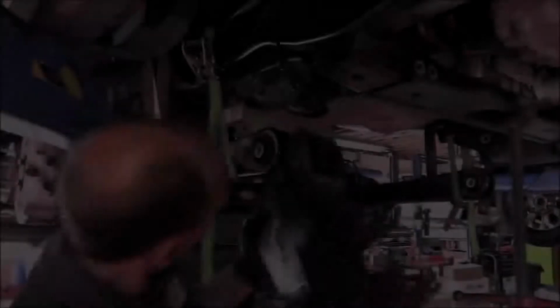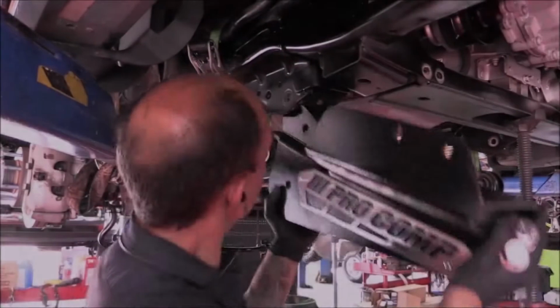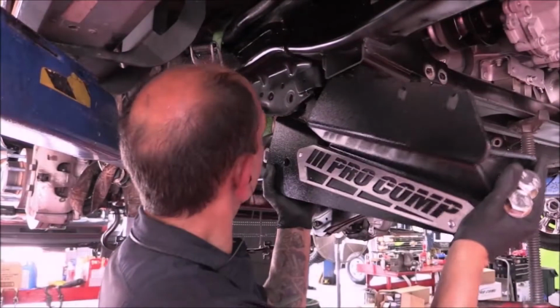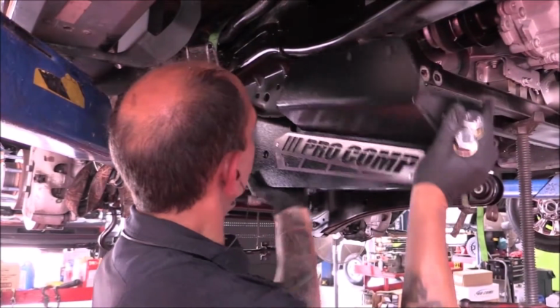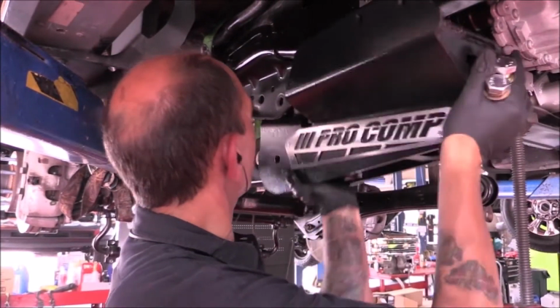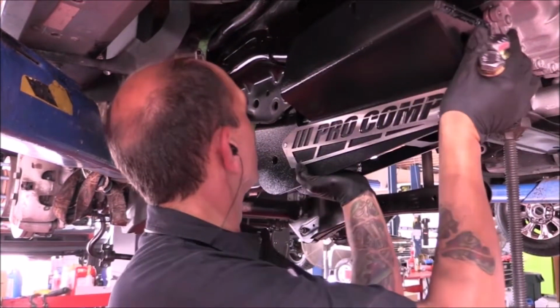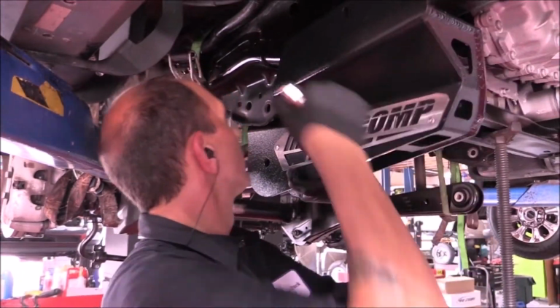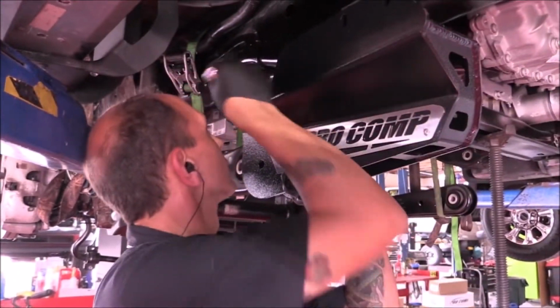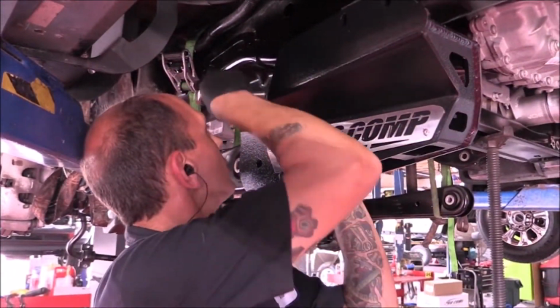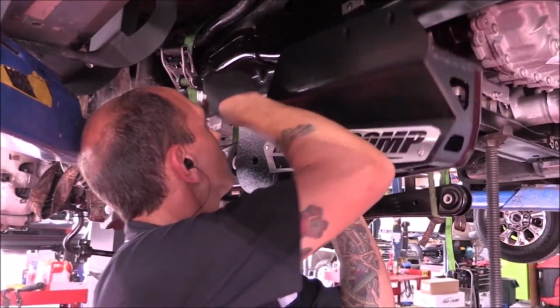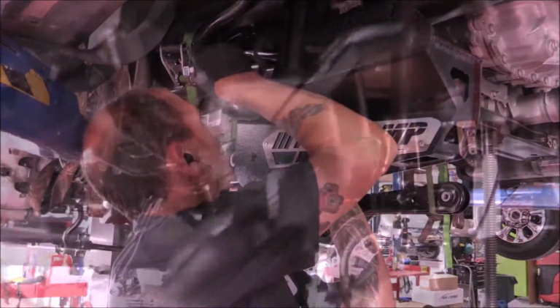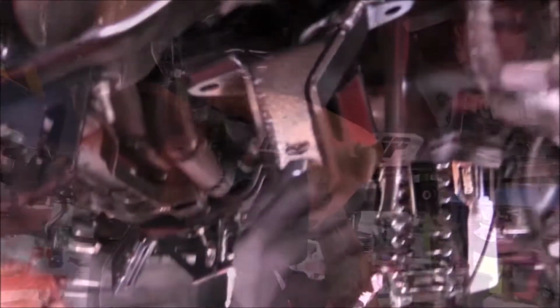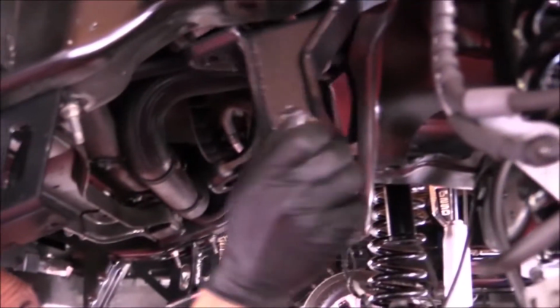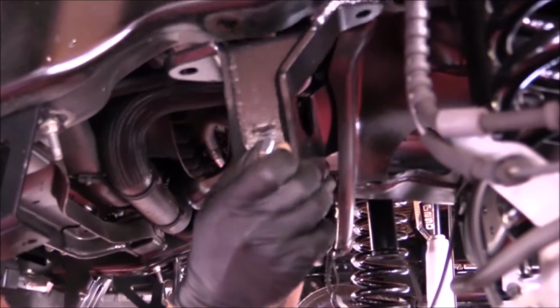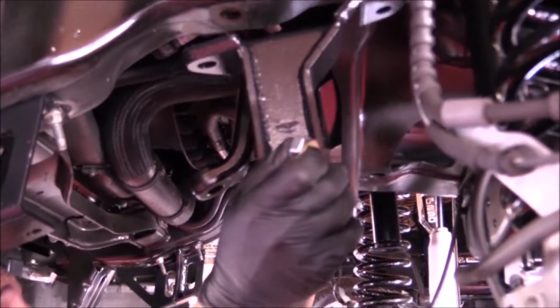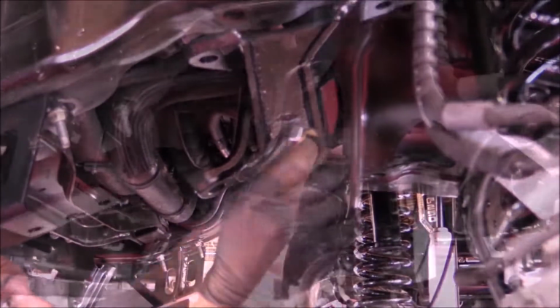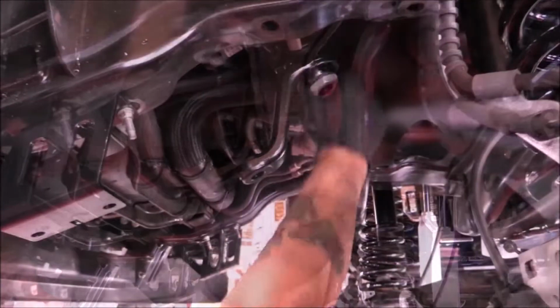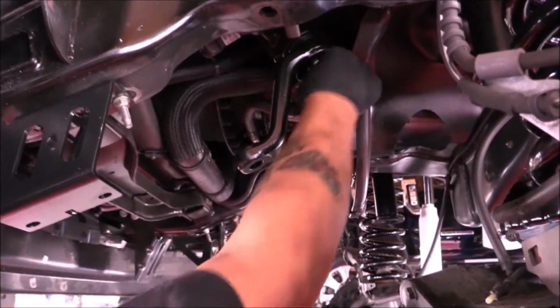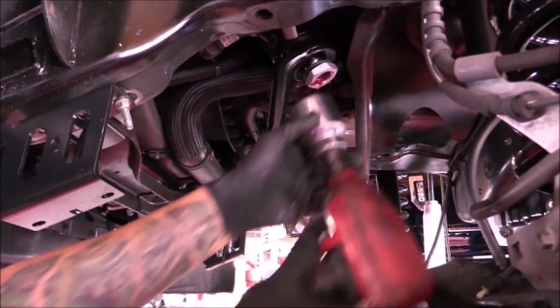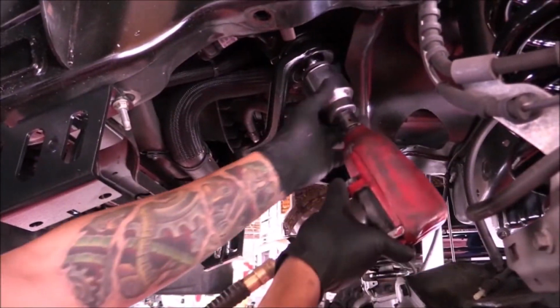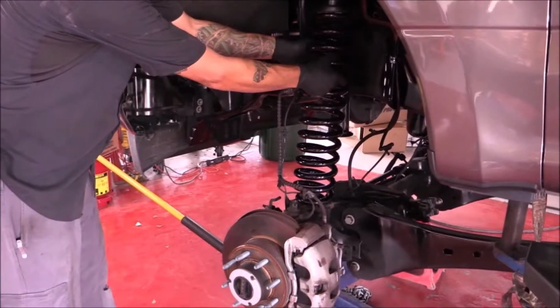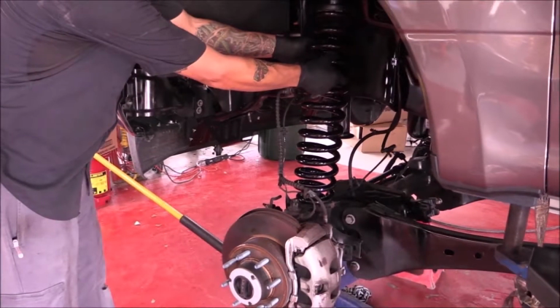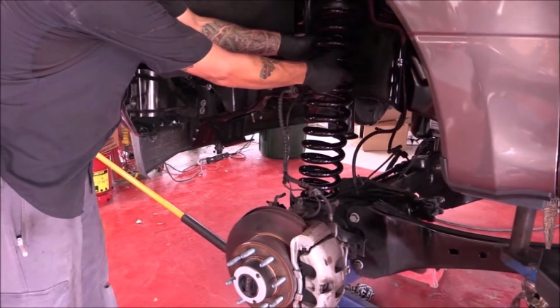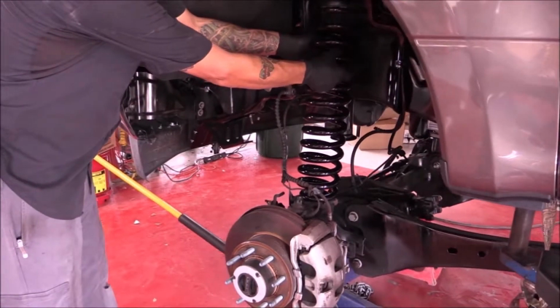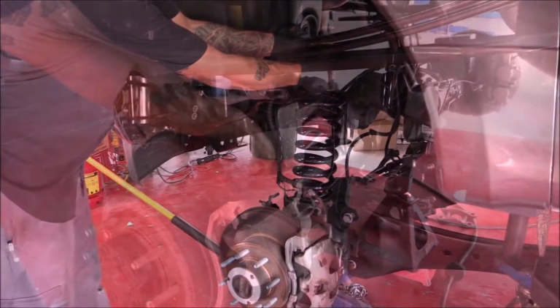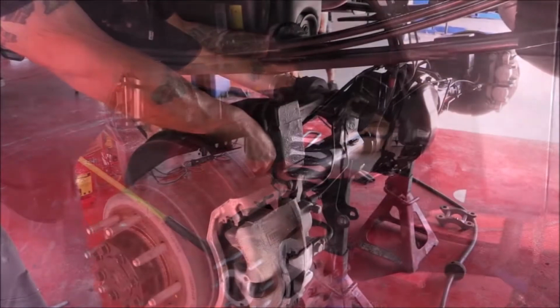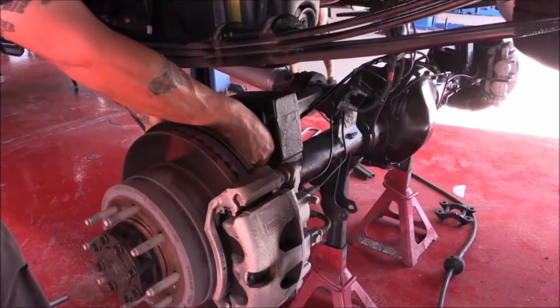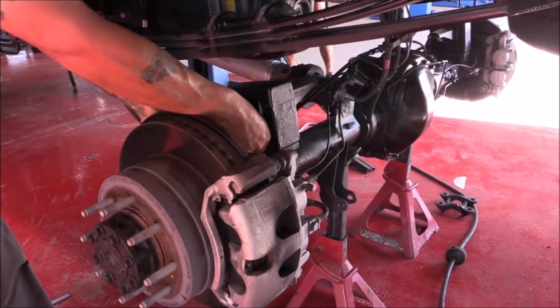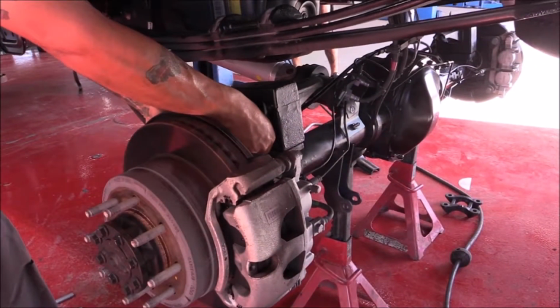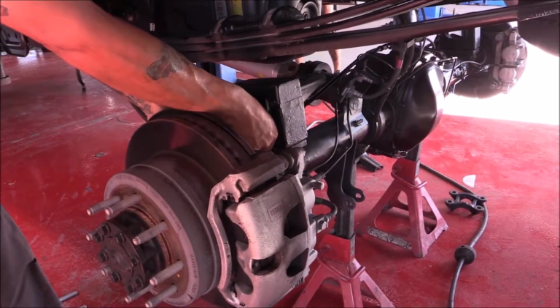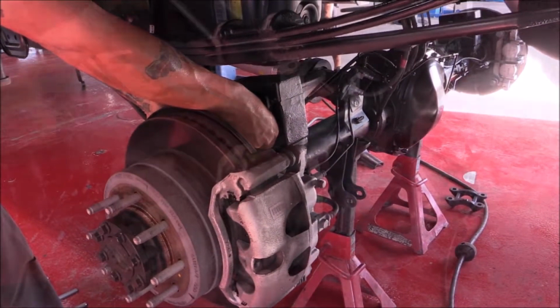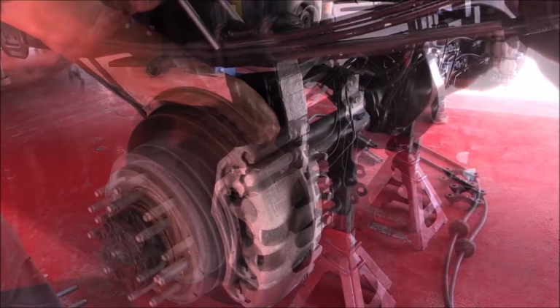At Gibson Truck World, we professionally install quality Pro Comp lifts. Here, we're installing the track bar drop bracket and drop pitman arm. Now, we're installing the coil spring. Pro Comp lifts are backed with a manufacturer 5-year warranty.